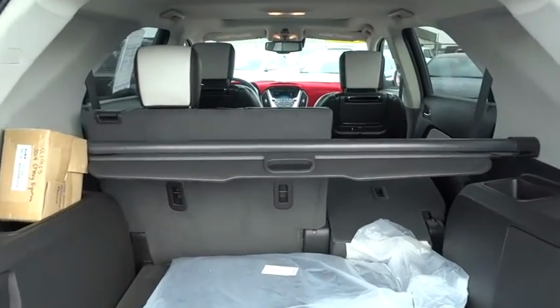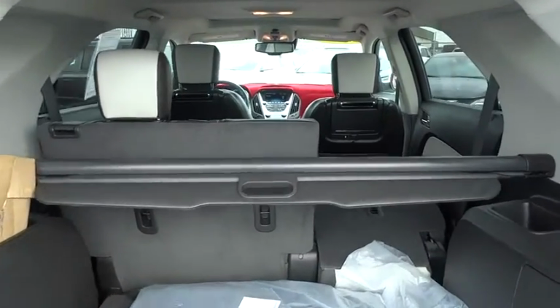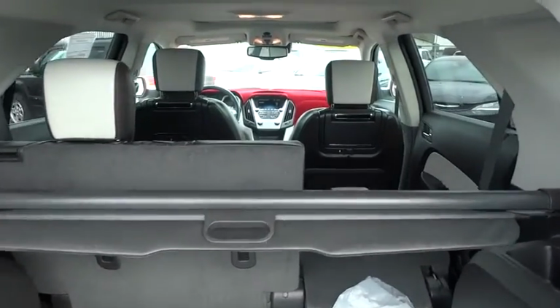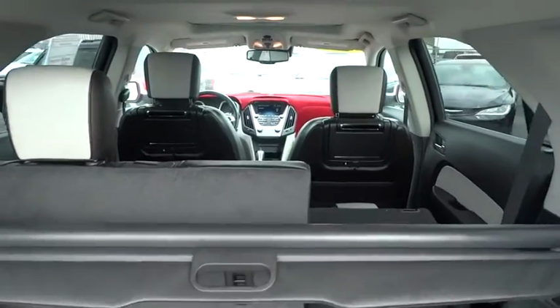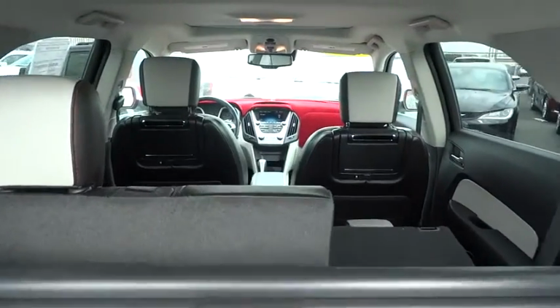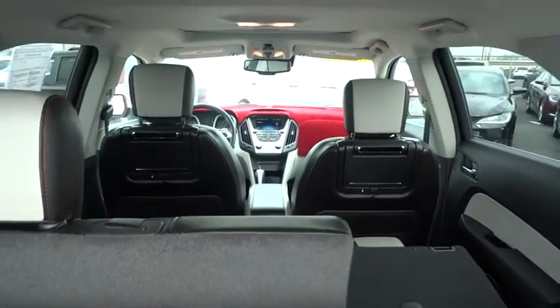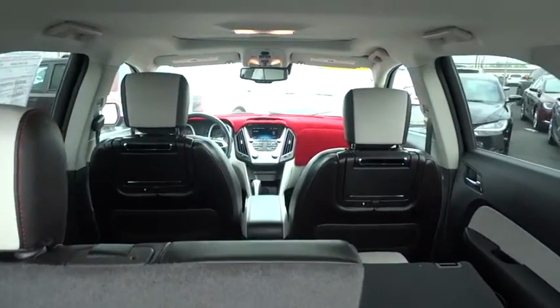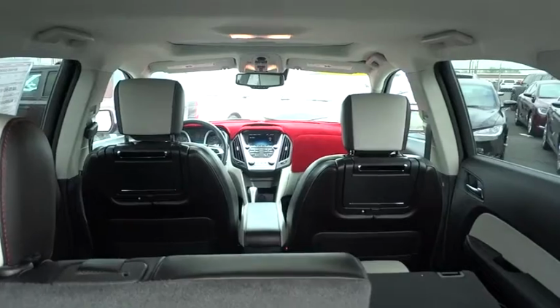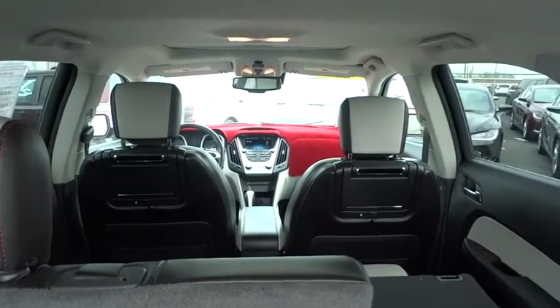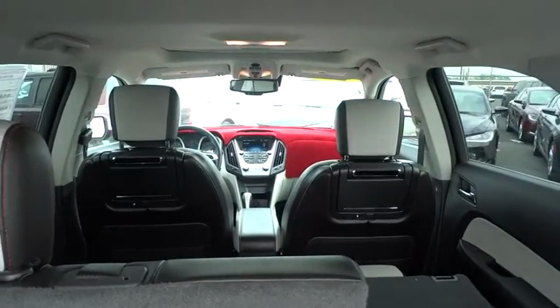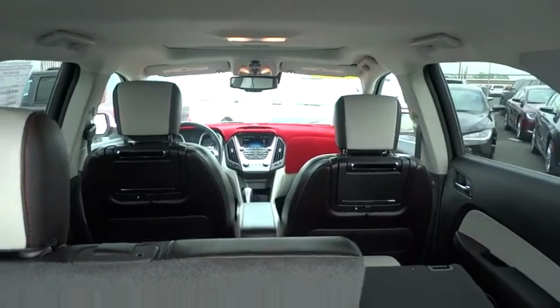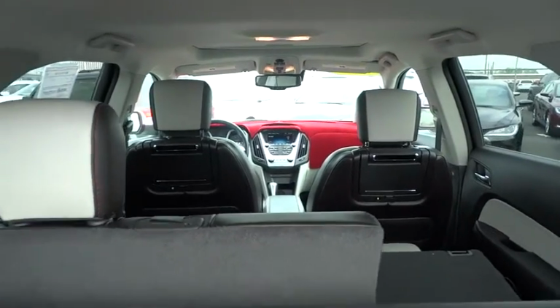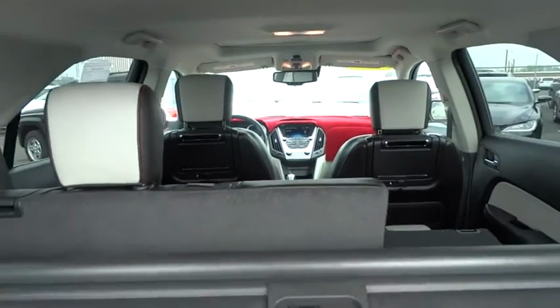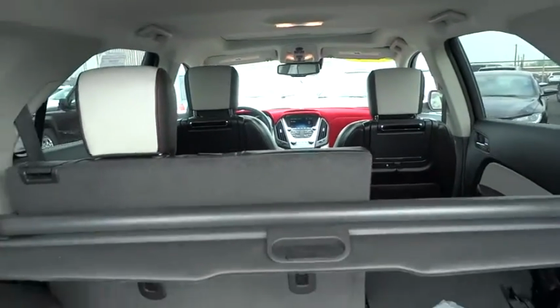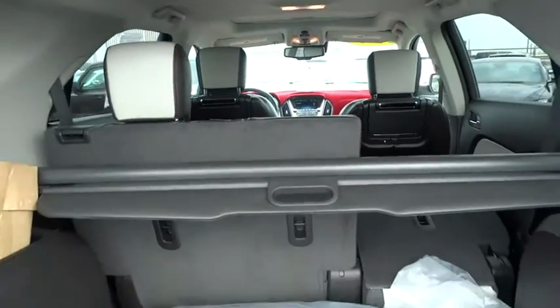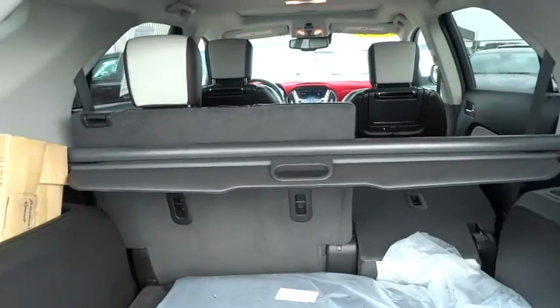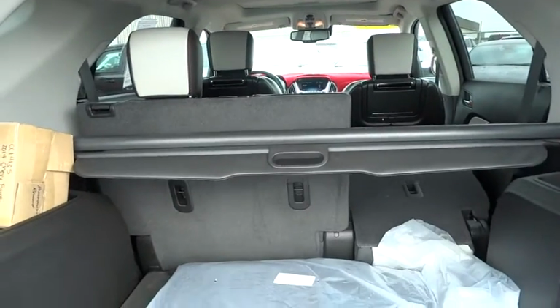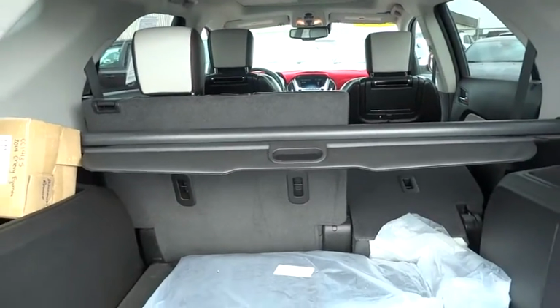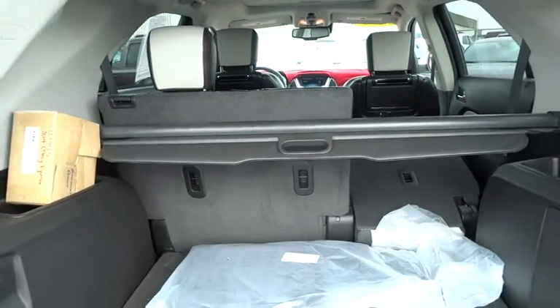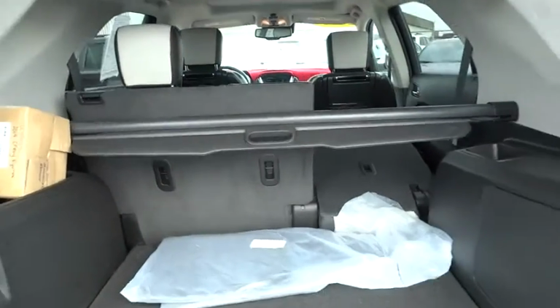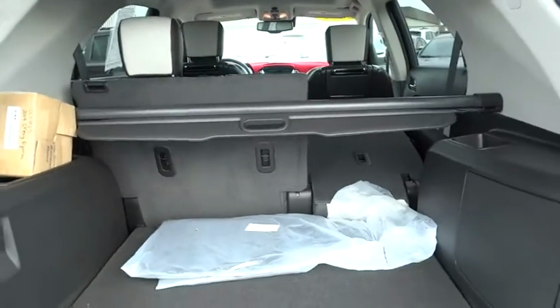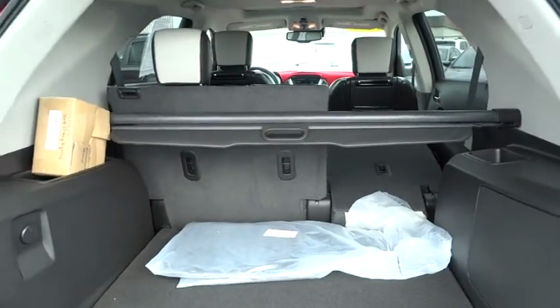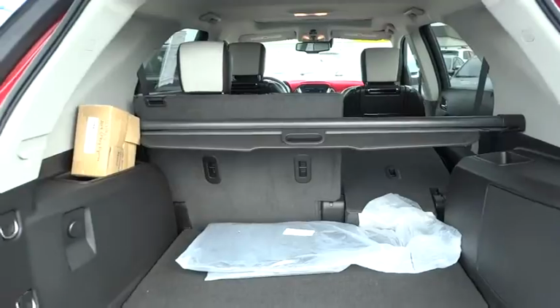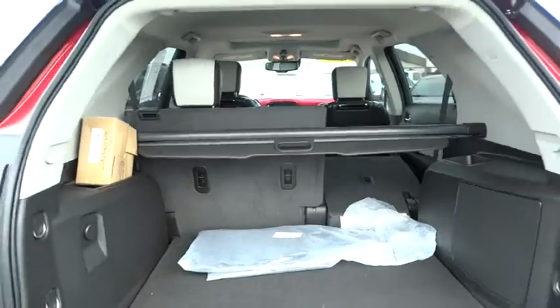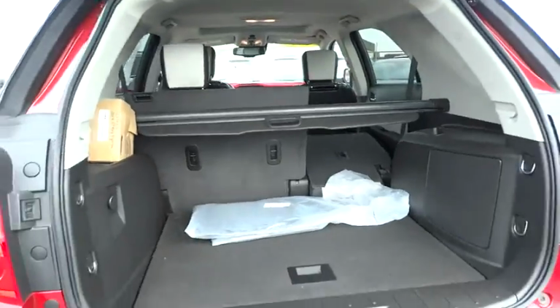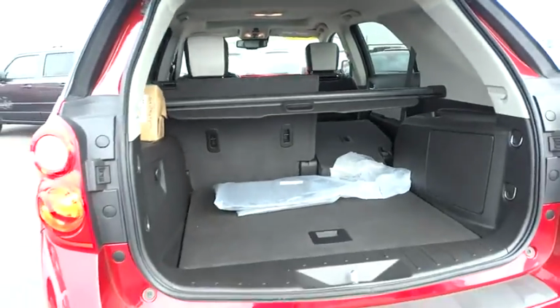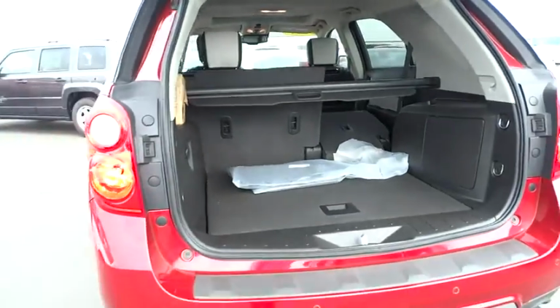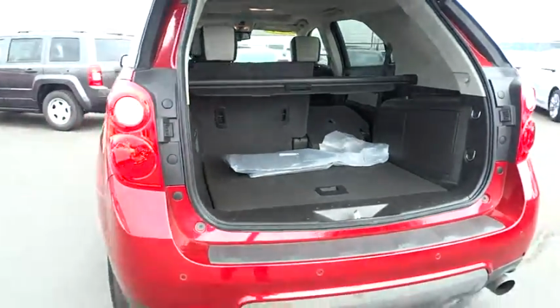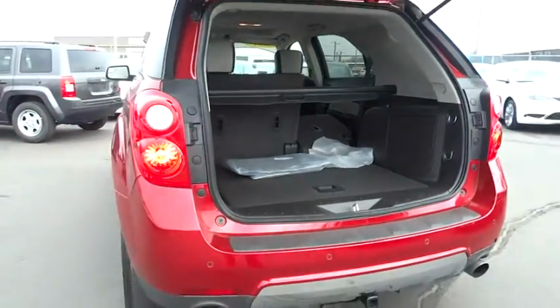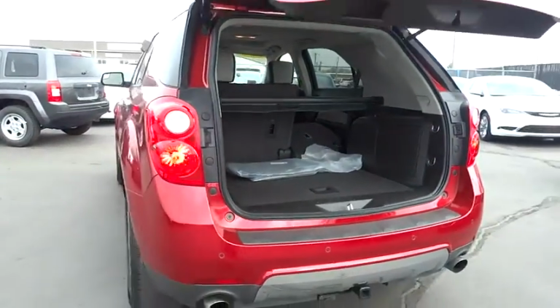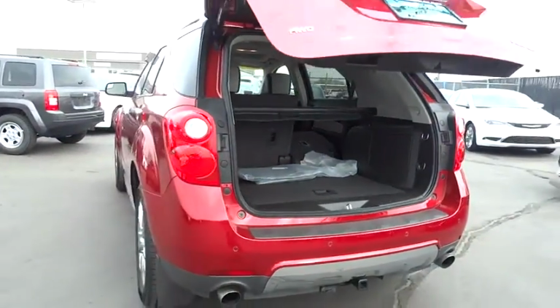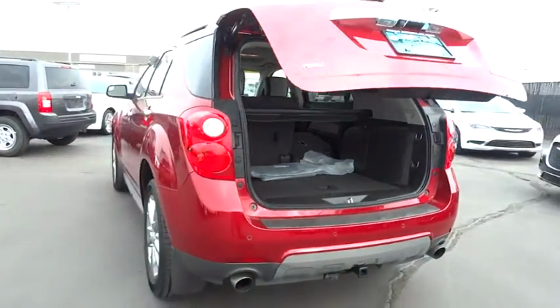Dual airbags, moonroof, leather-wrapped steering wheel, power steering, air conditioning front. This vehicle offers reliability and good looks at a great price.